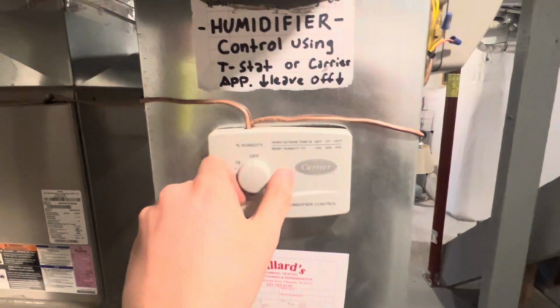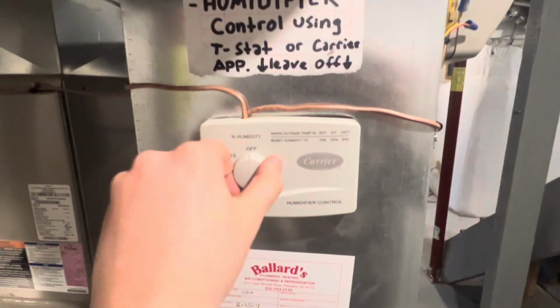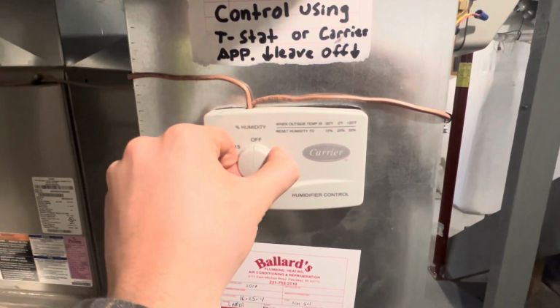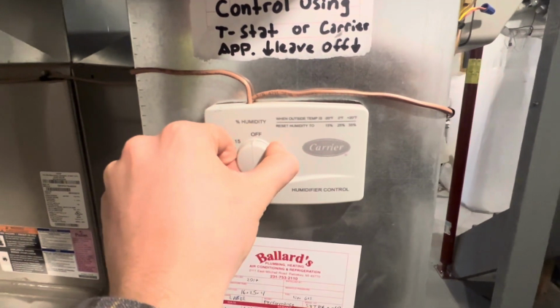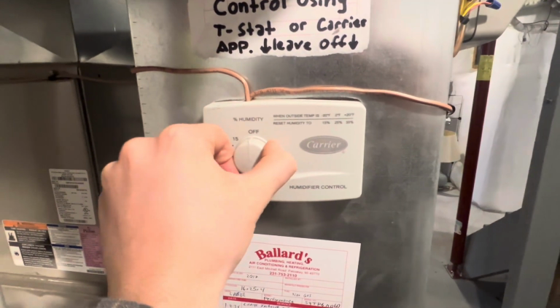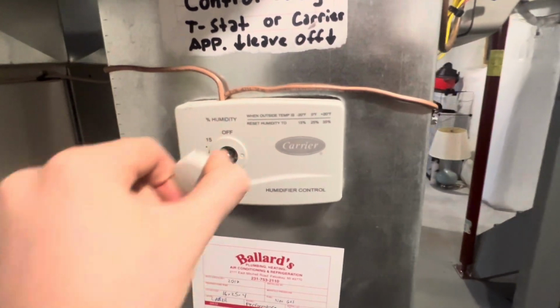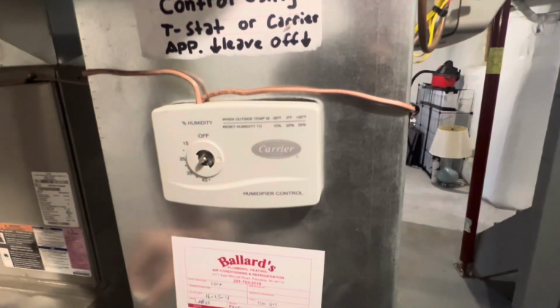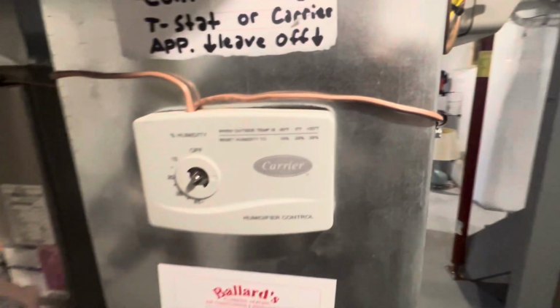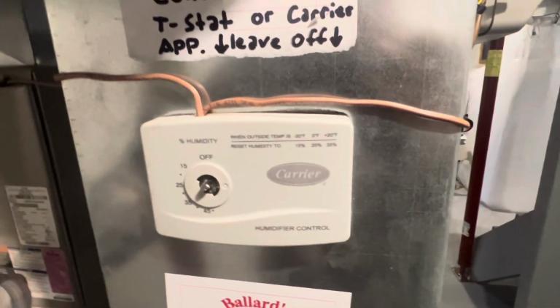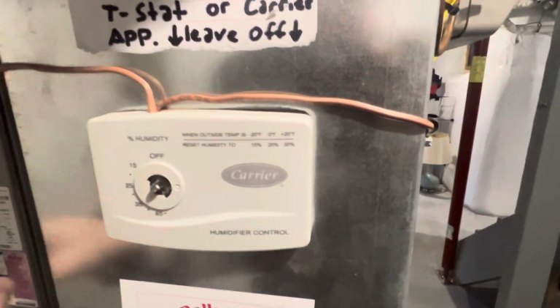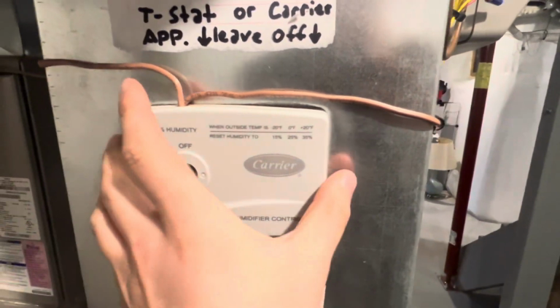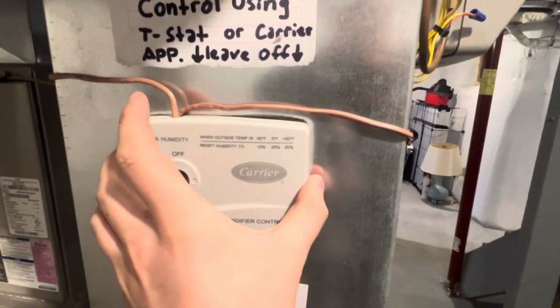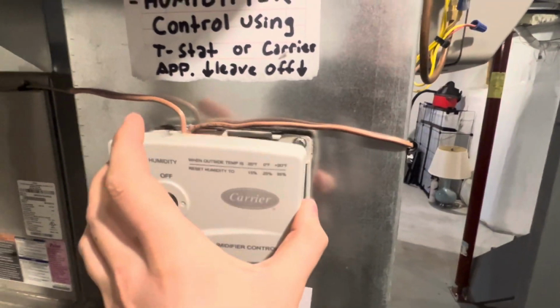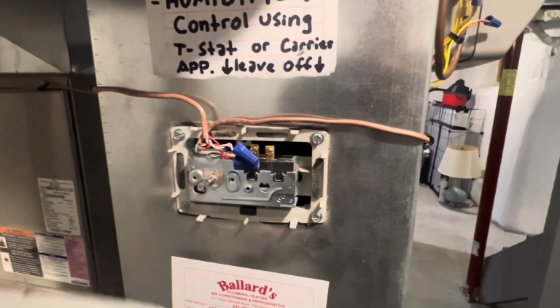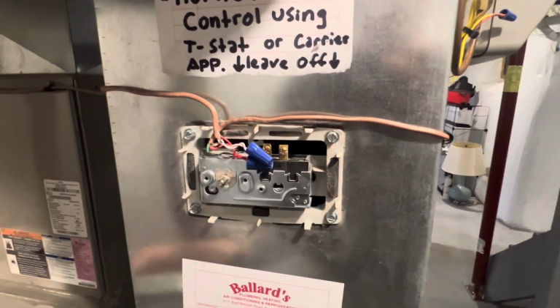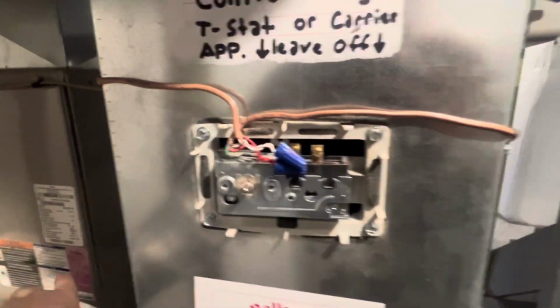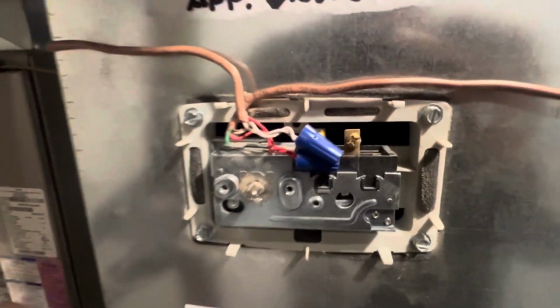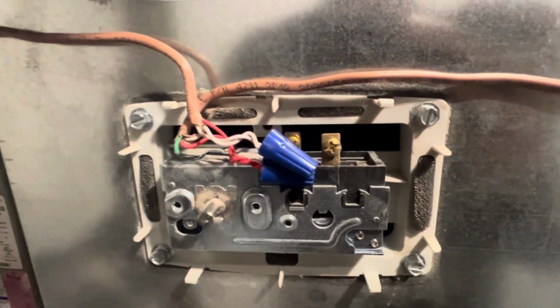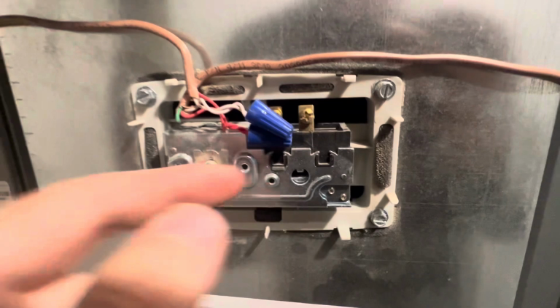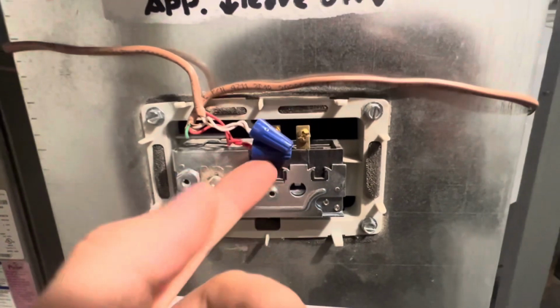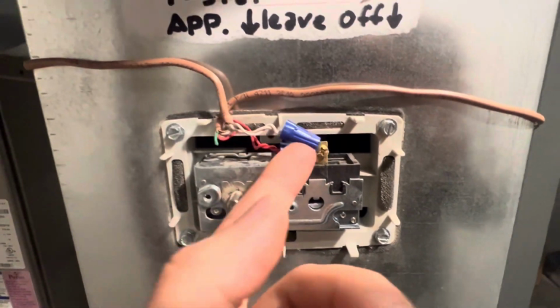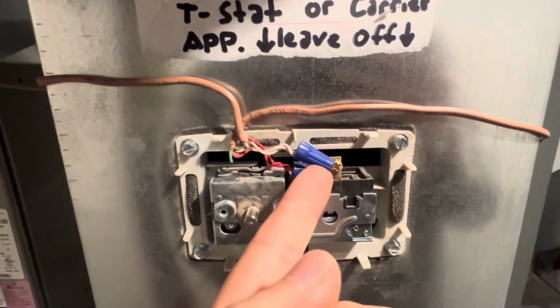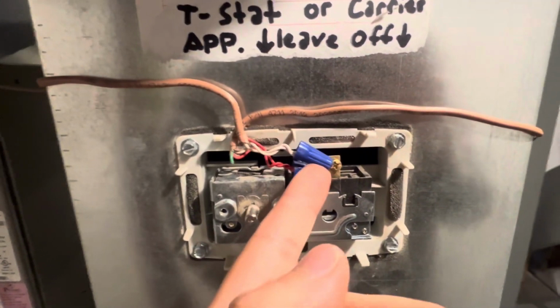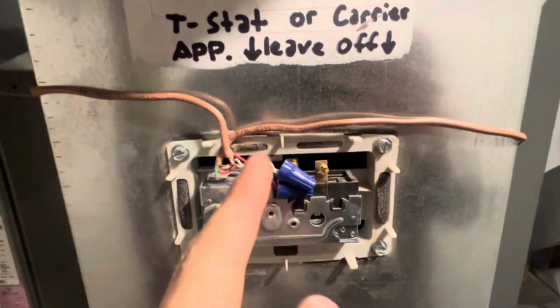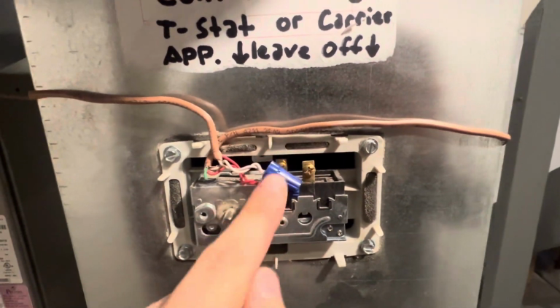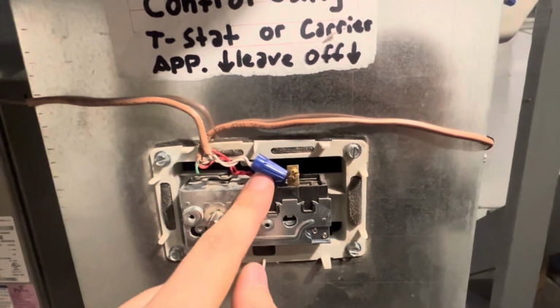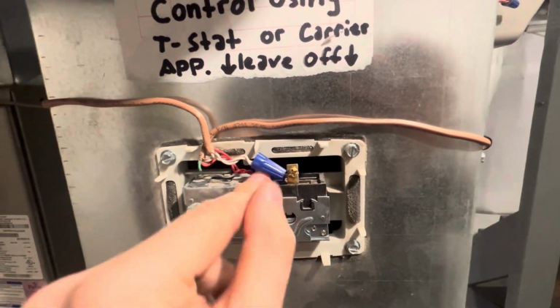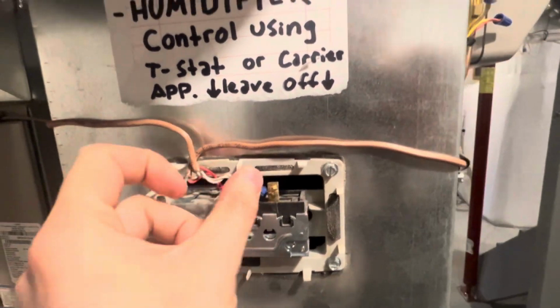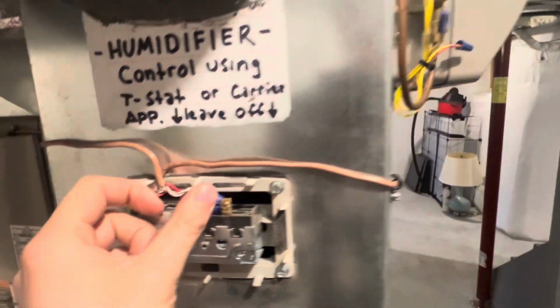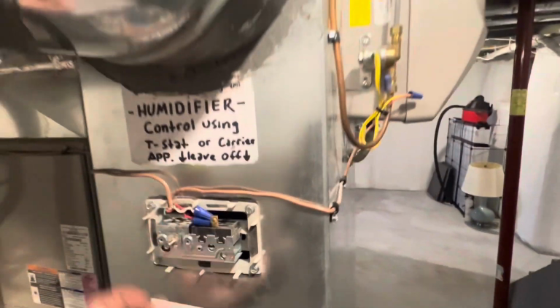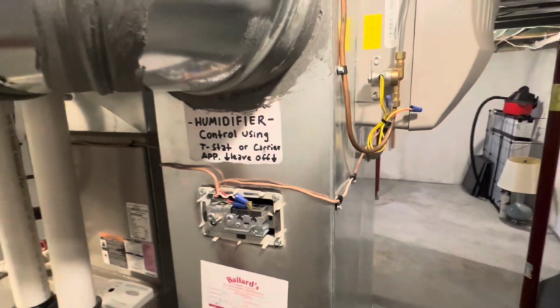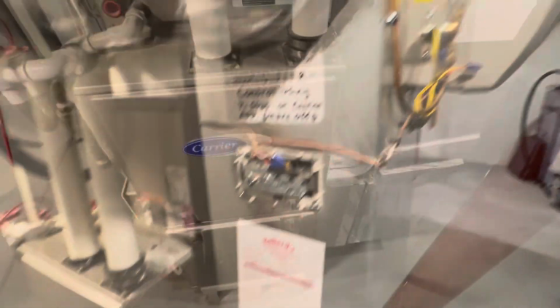As far as the humidistat, instead of leaving a big hole in the return duct to patch, you just pop the wires off and wire nut them together right here. It functions just fine.